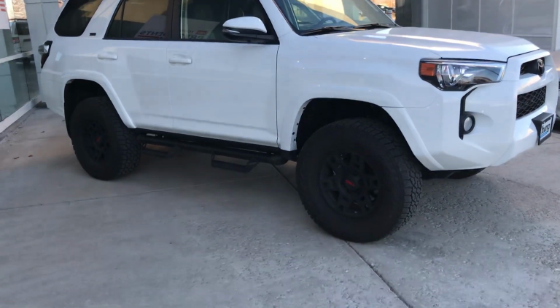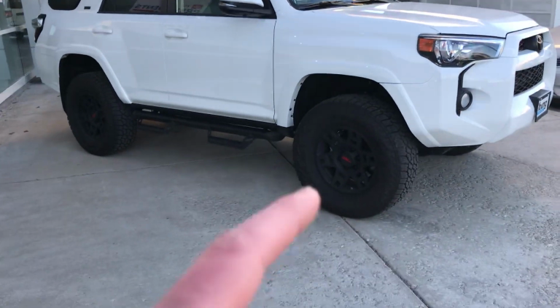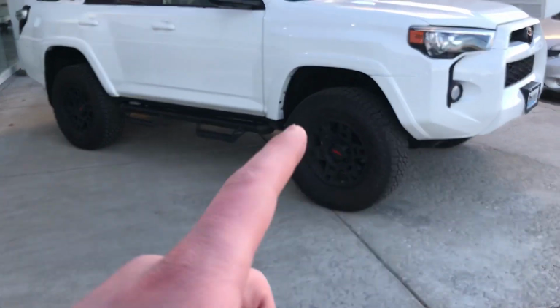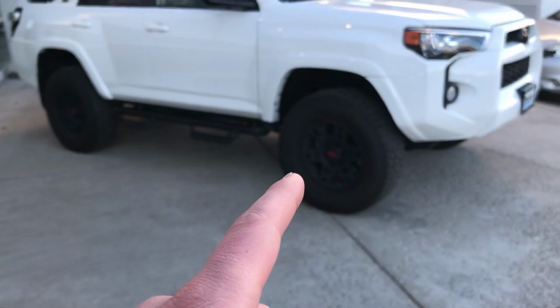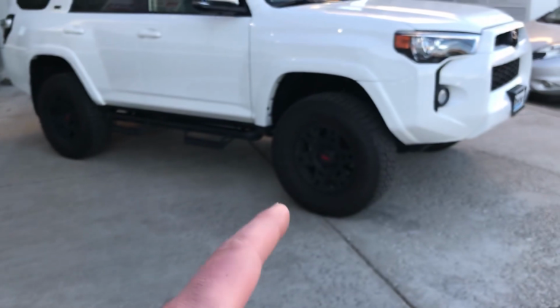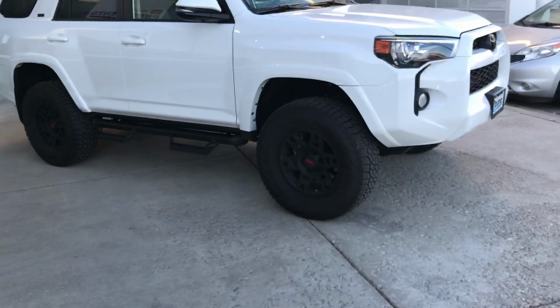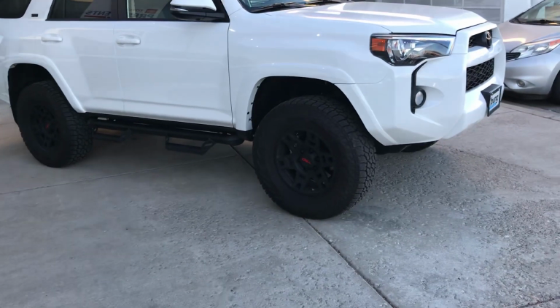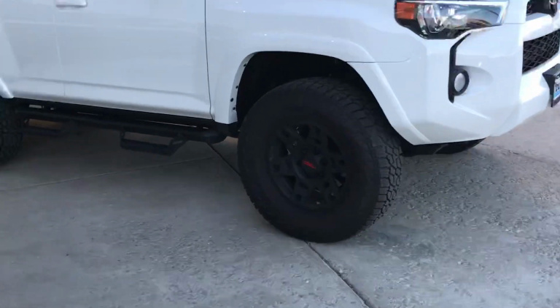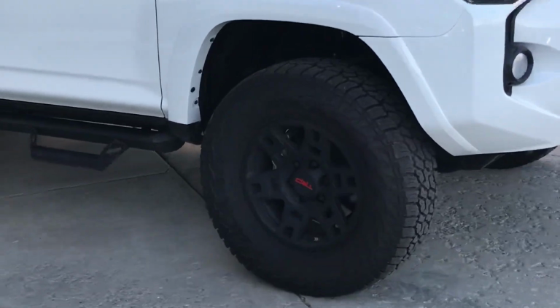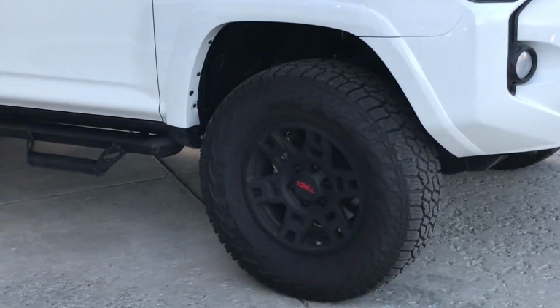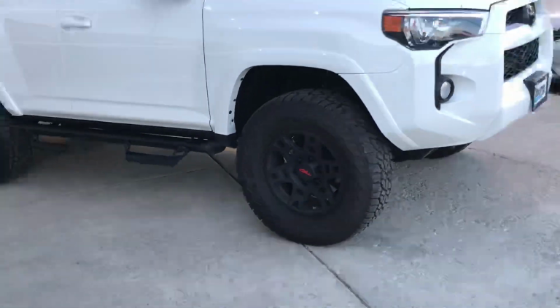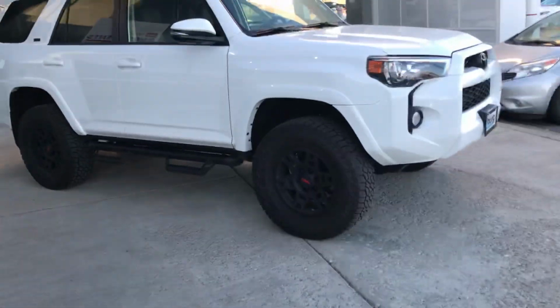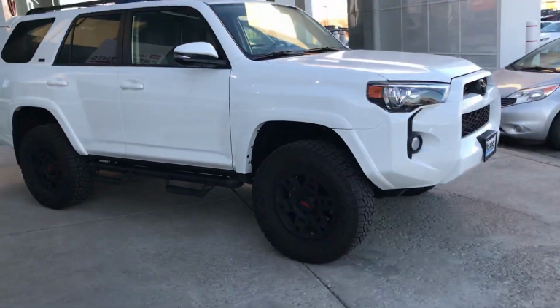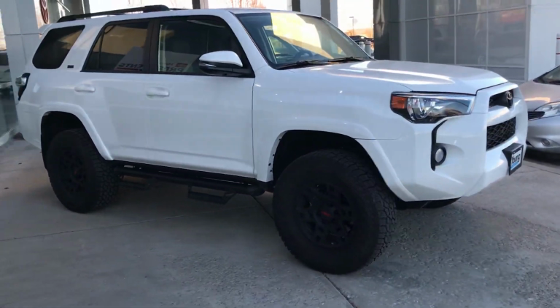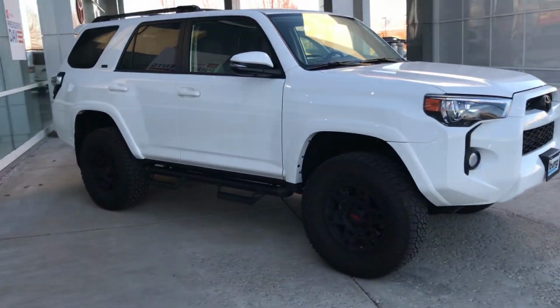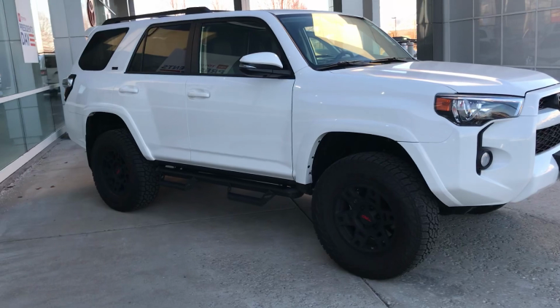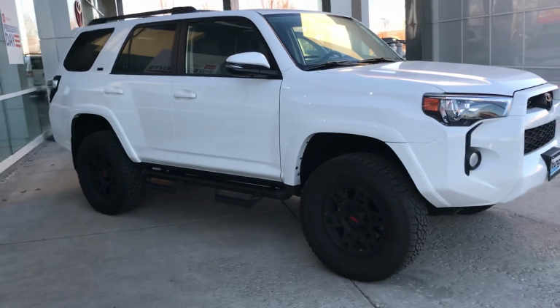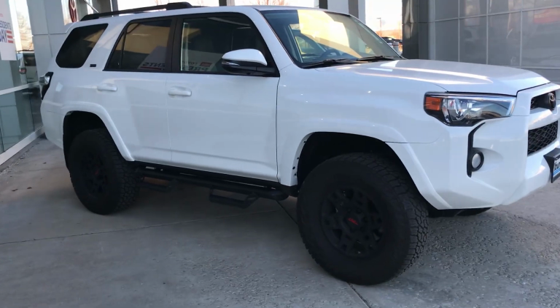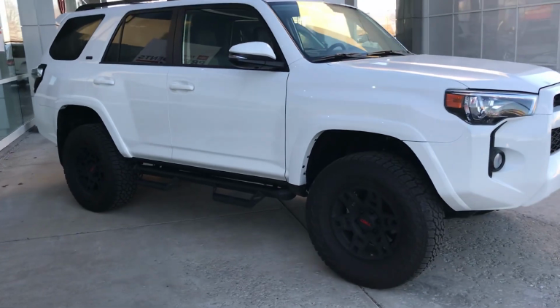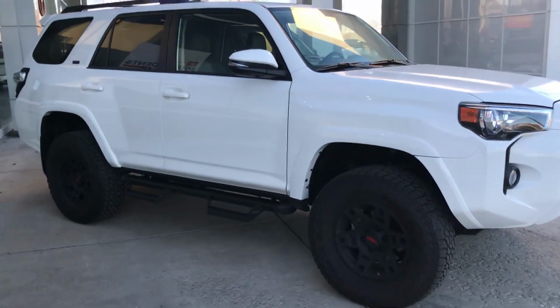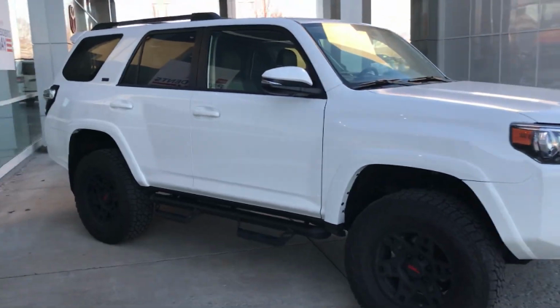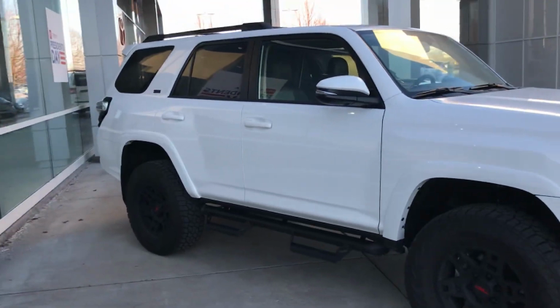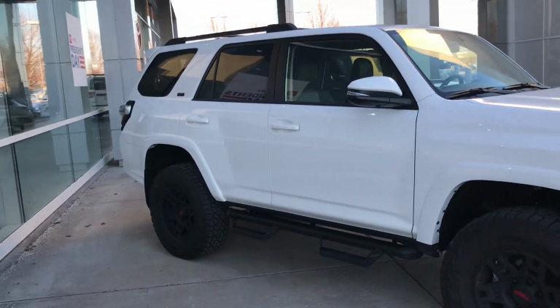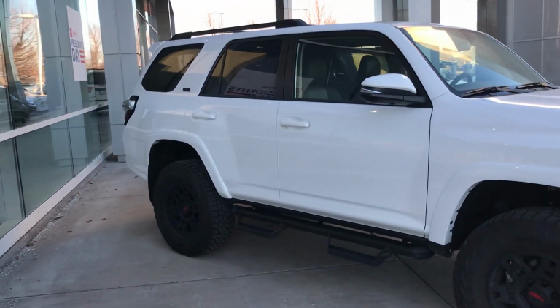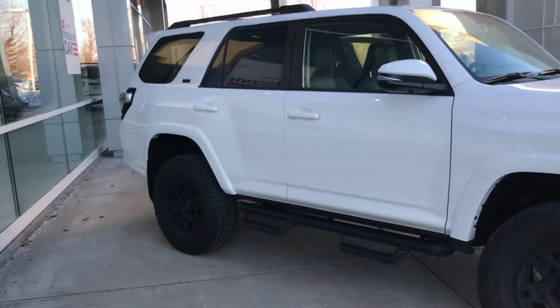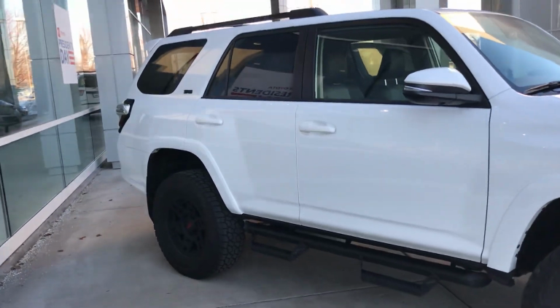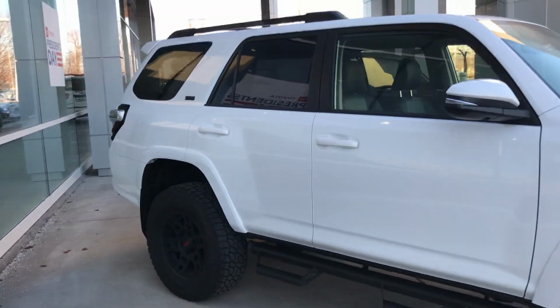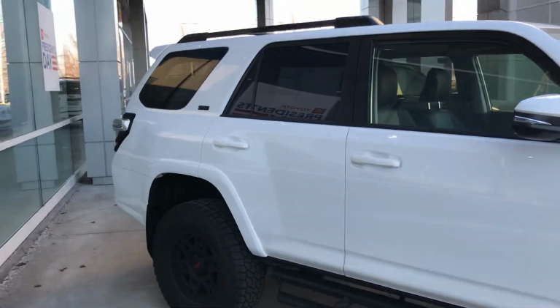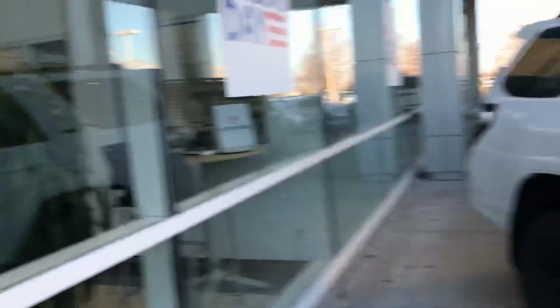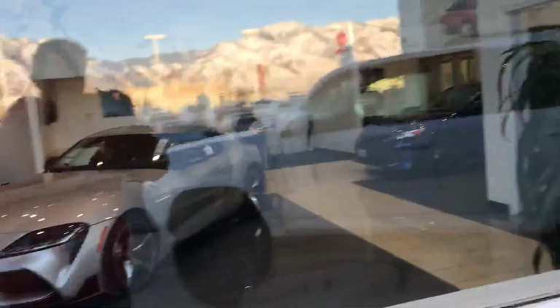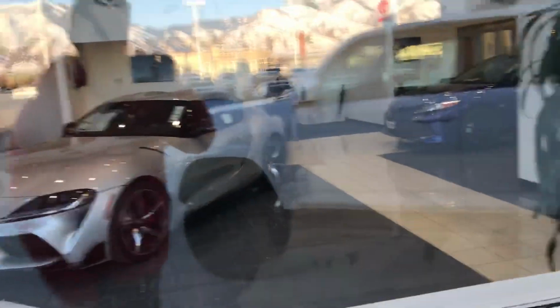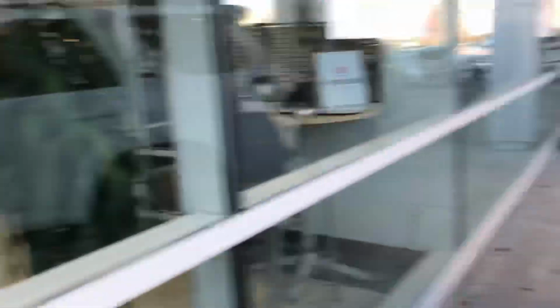It's also got the 33-inch tires and the TRD Pro 4Runner wheels, so there's been a couple things done to this. This is our showroom vehicle, so we'll put it in and out of the showroom.